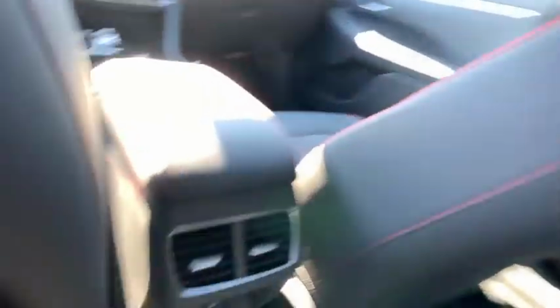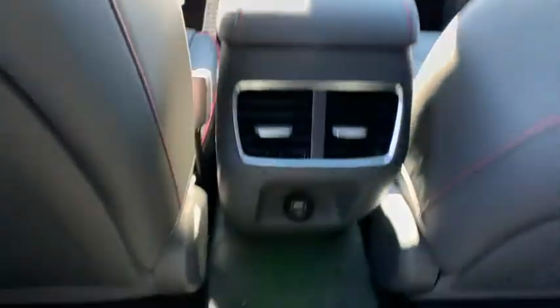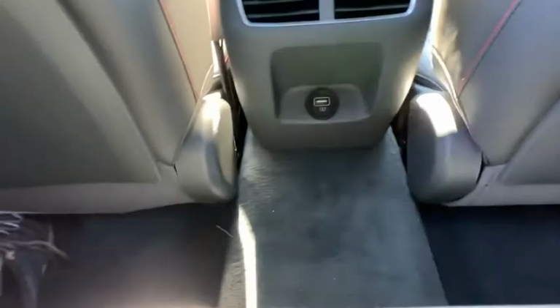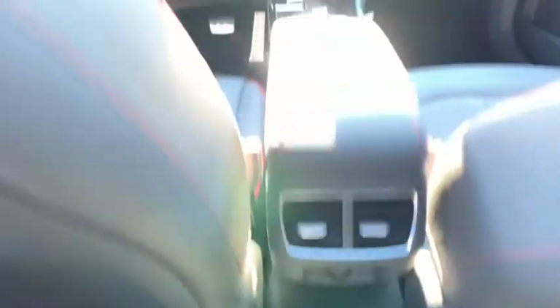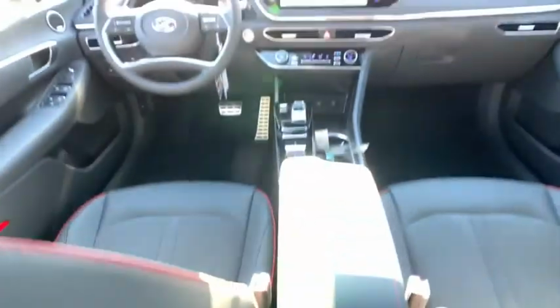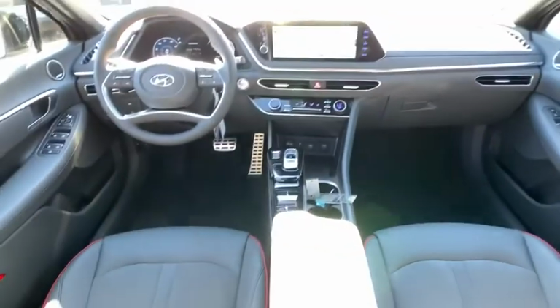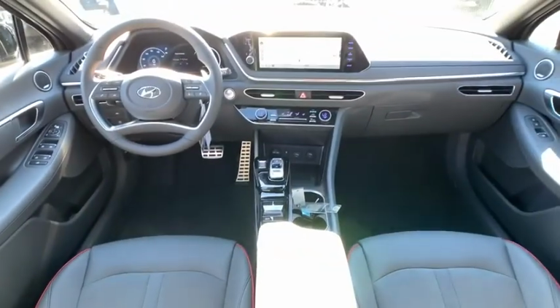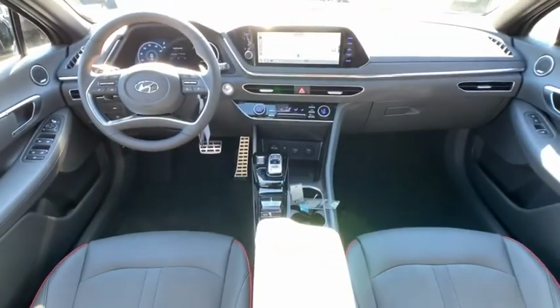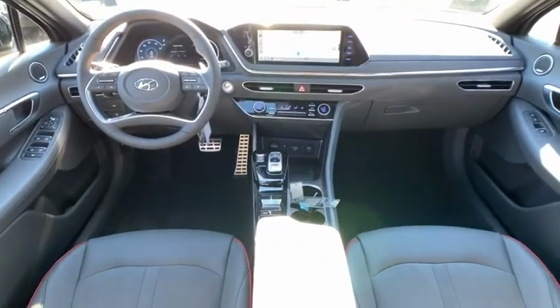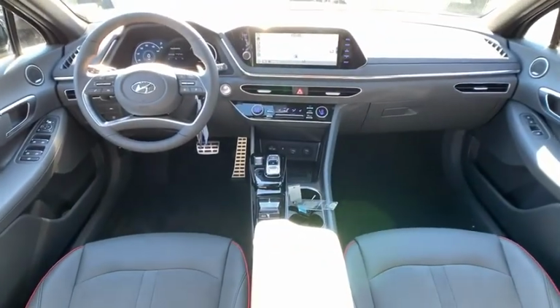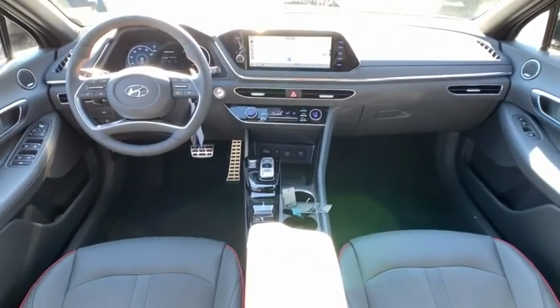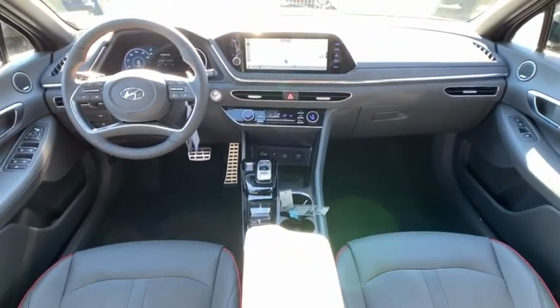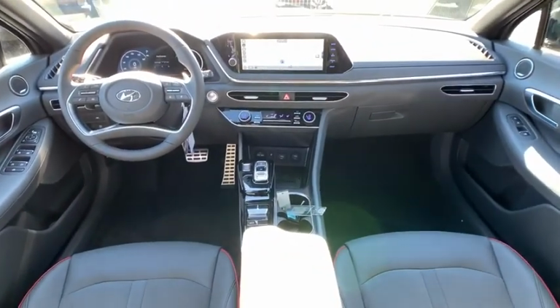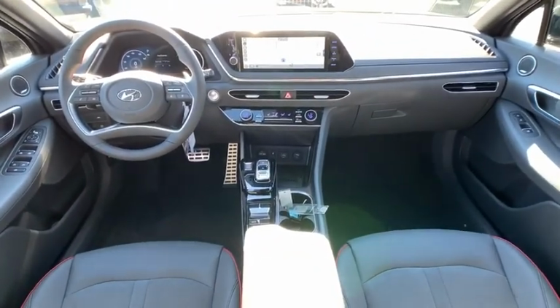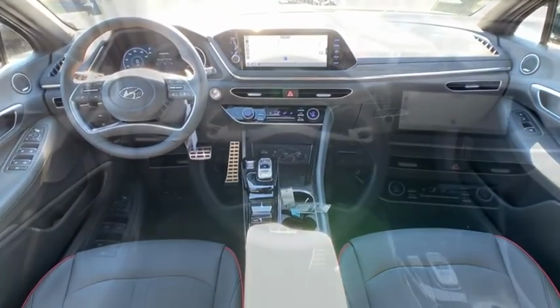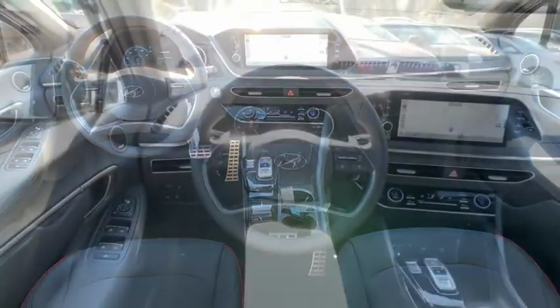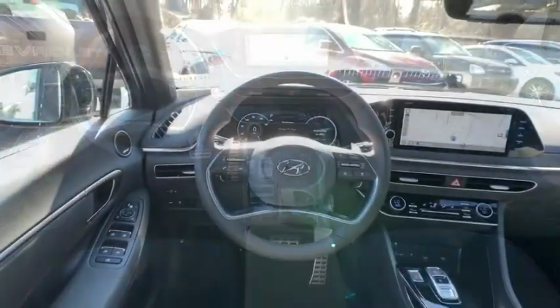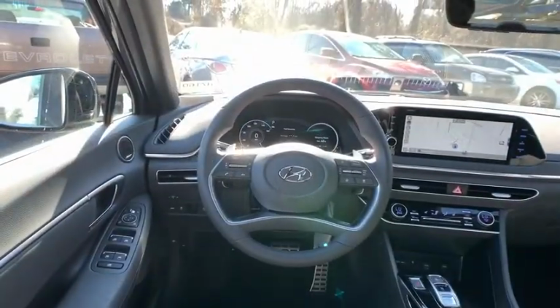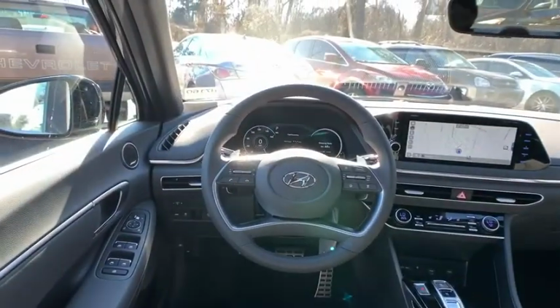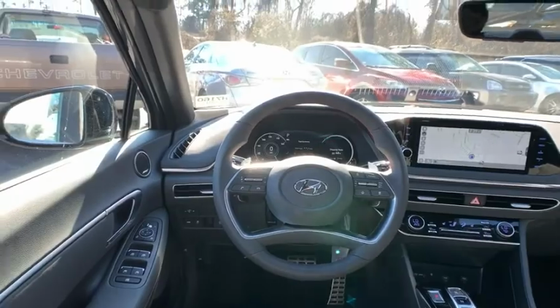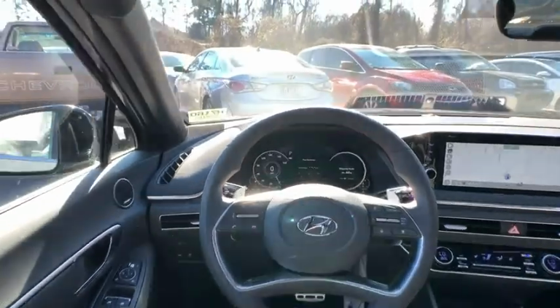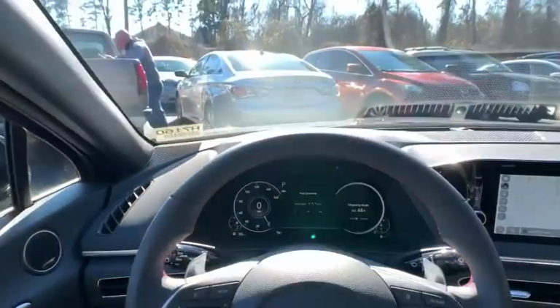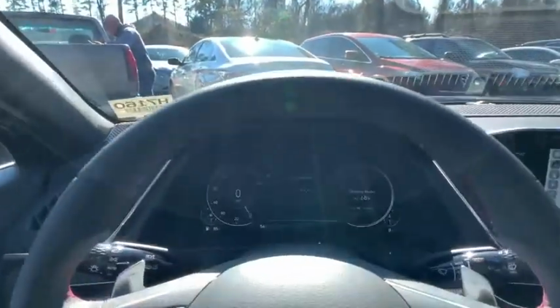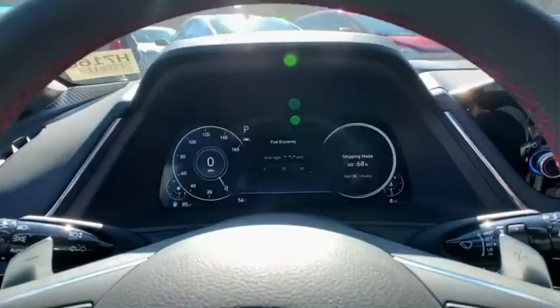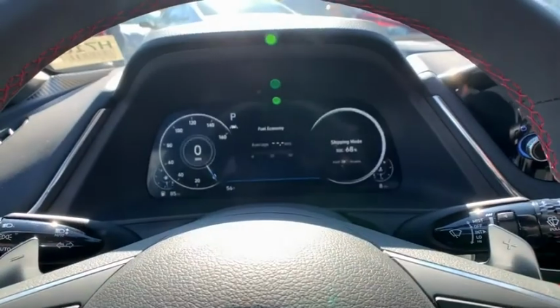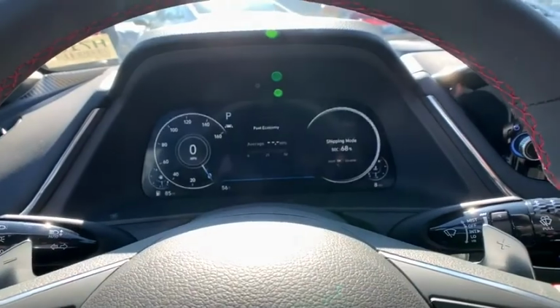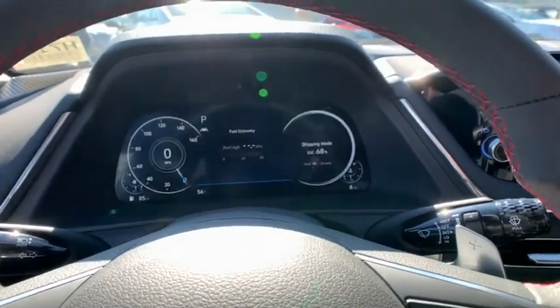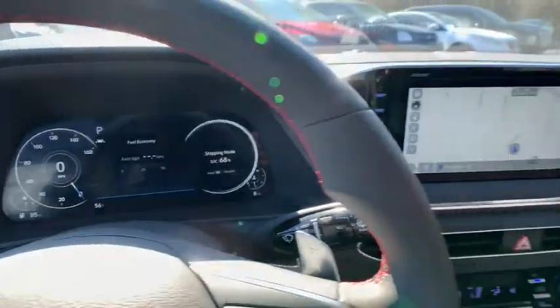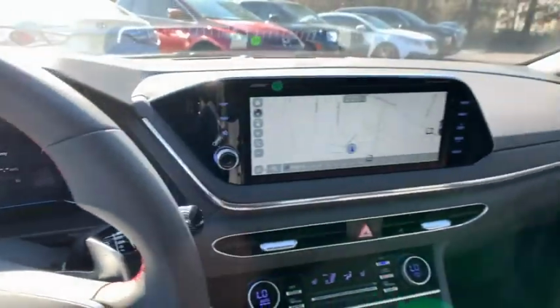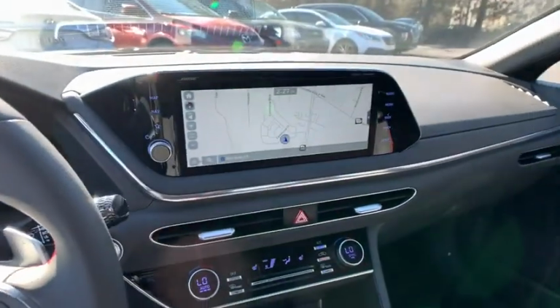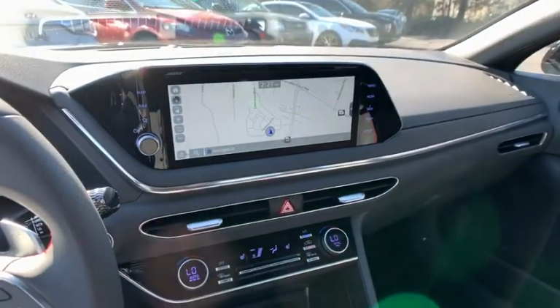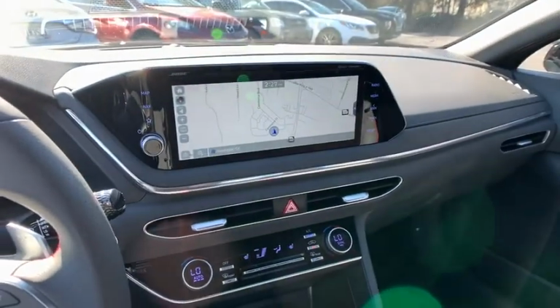Heated front seats, rear window defroster, trip computer, remote keyless entry, panic alarm, overhead console, tachometer, carpeted floor mats, and brake assist.